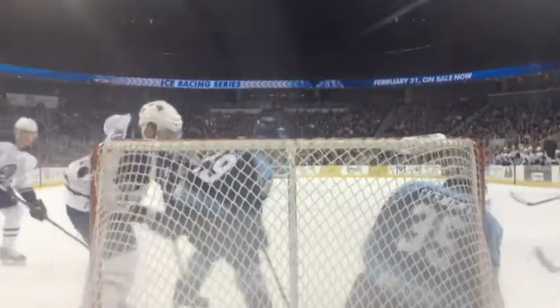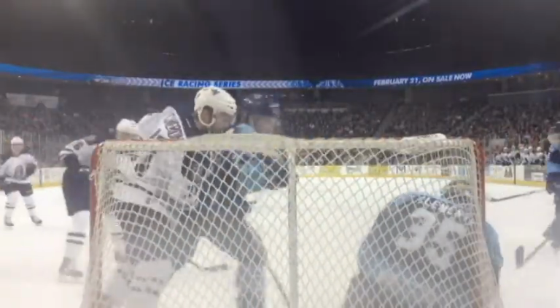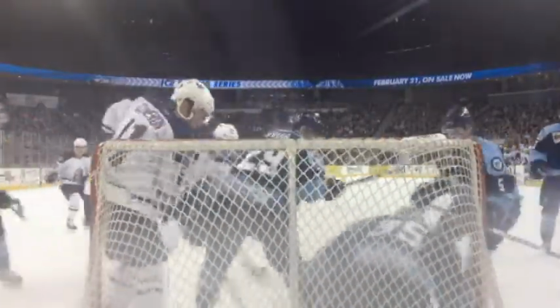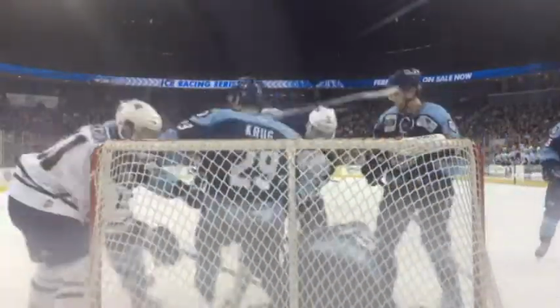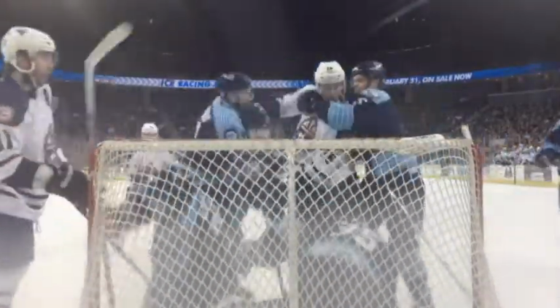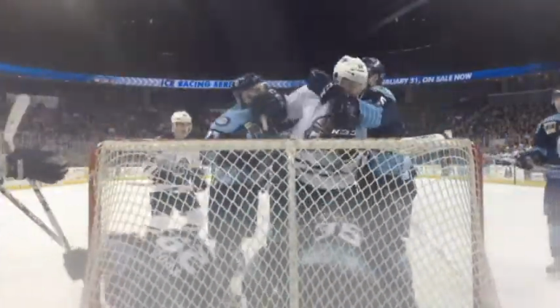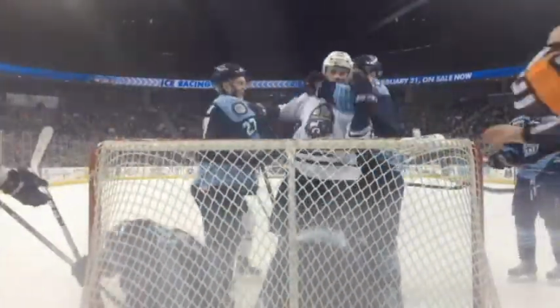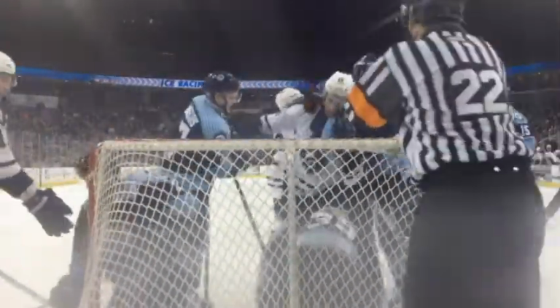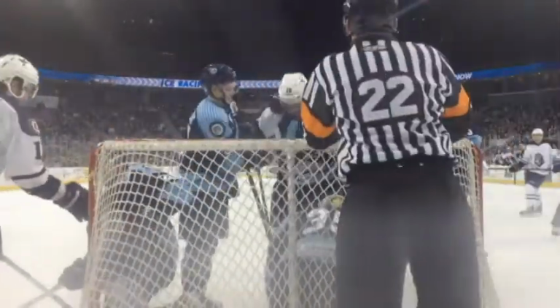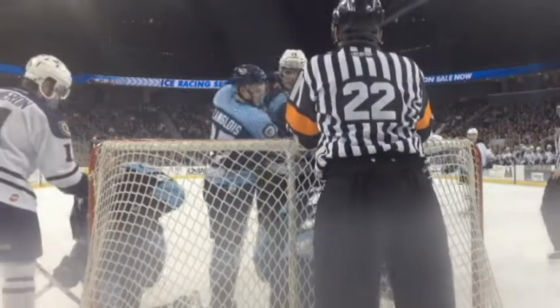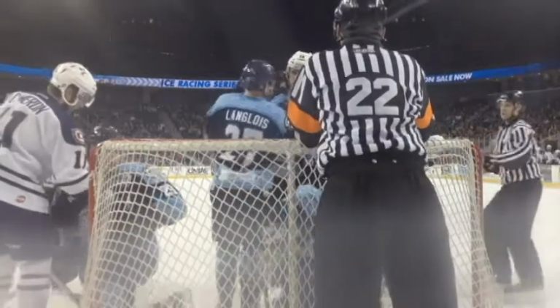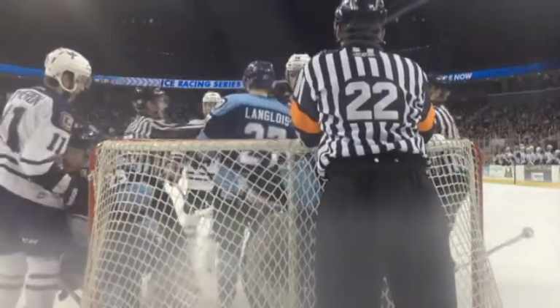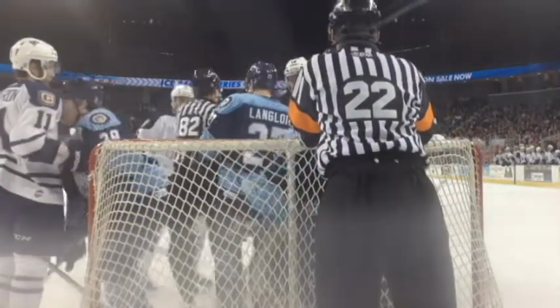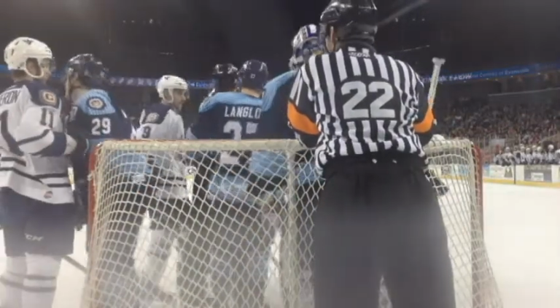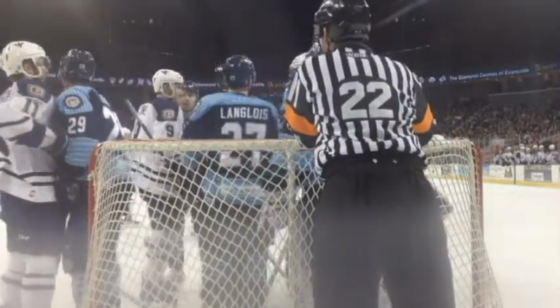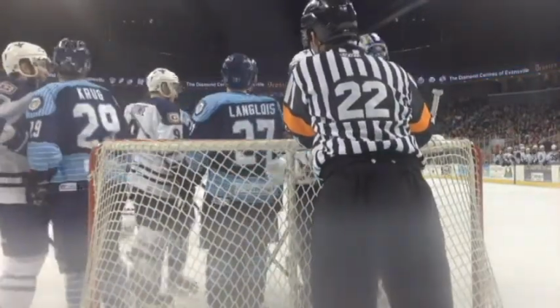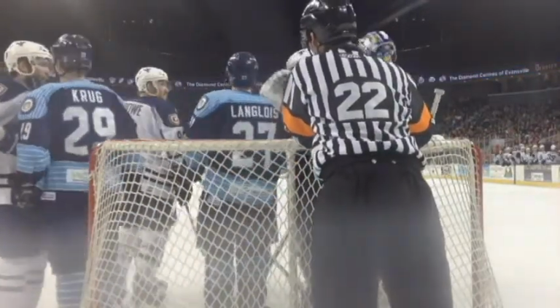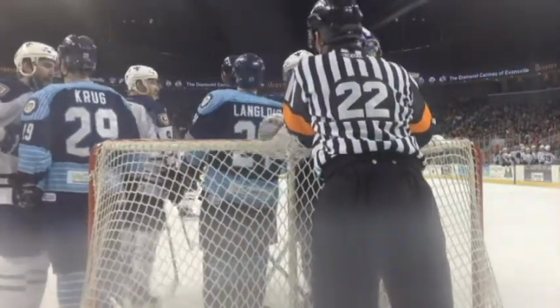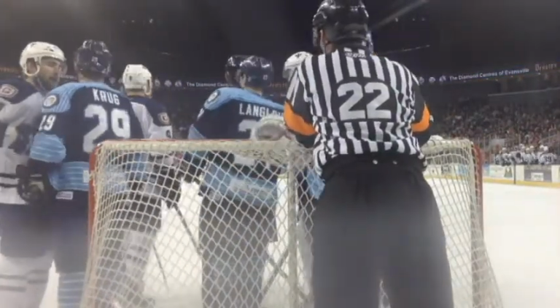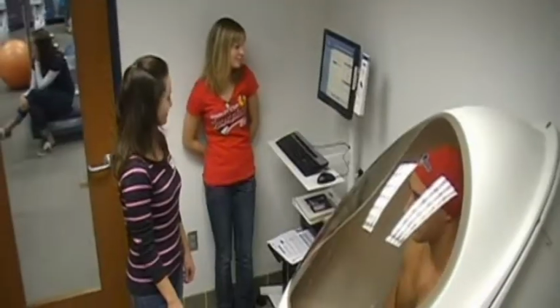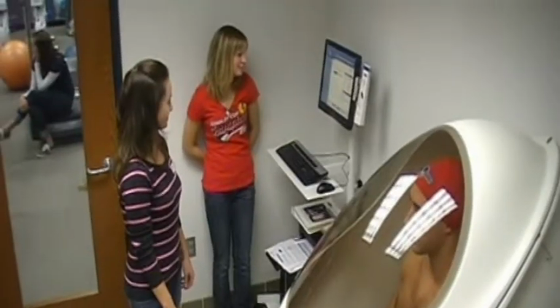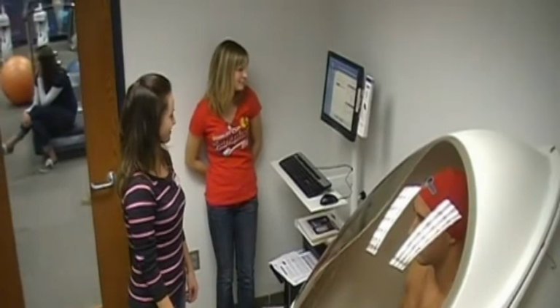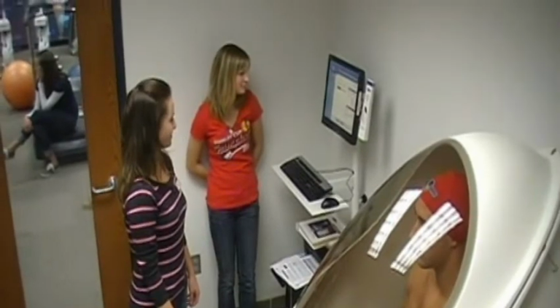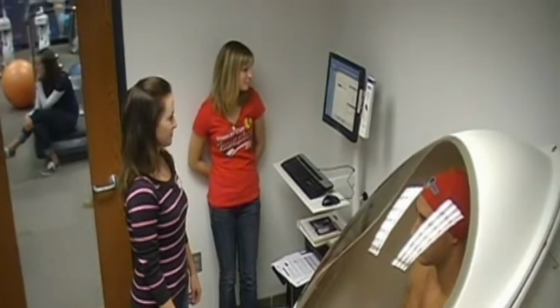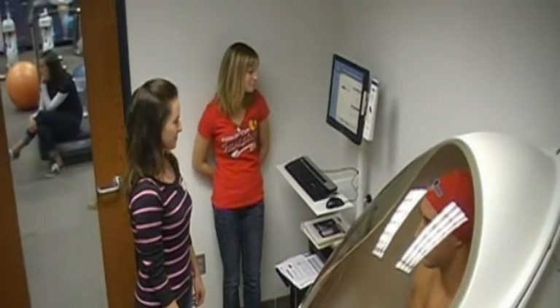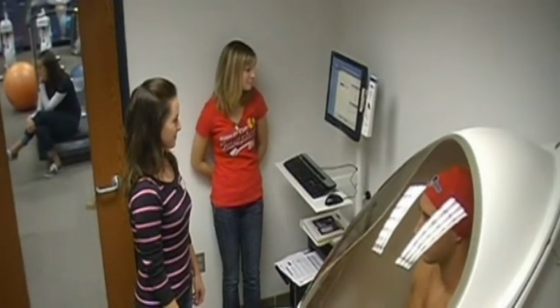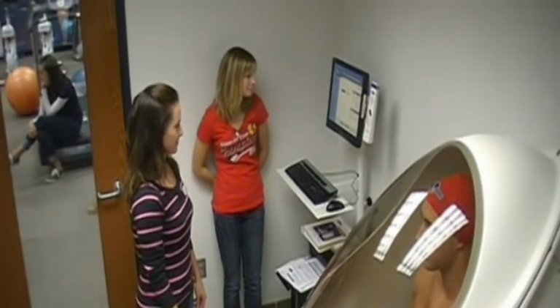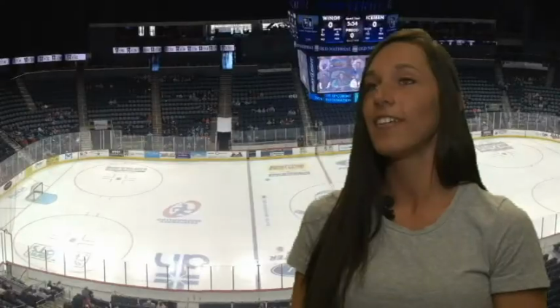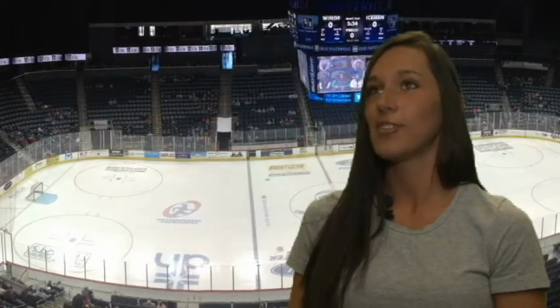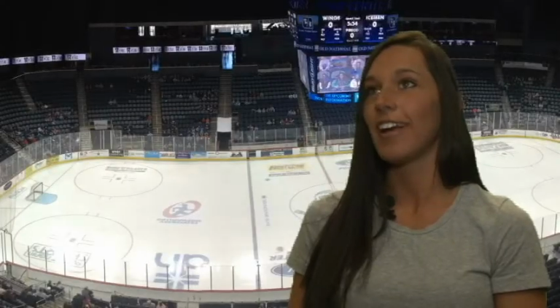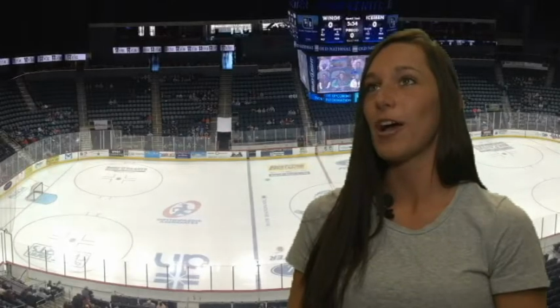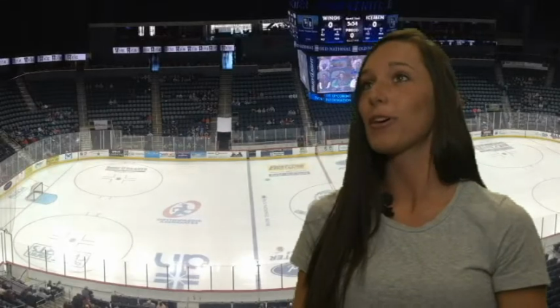Growing up, I was the kid who wanted to know what every food did to your body — how it affected you and what it had in it. I've always grown up around sports as well, so I just kind of put those two together, and this is where I ended up, and it was perfect.